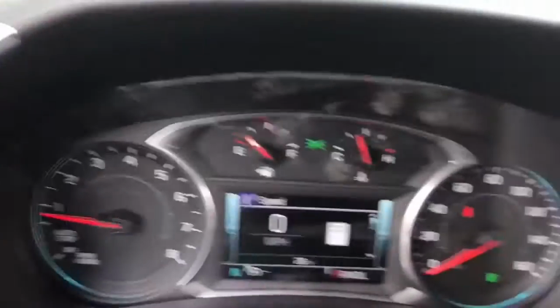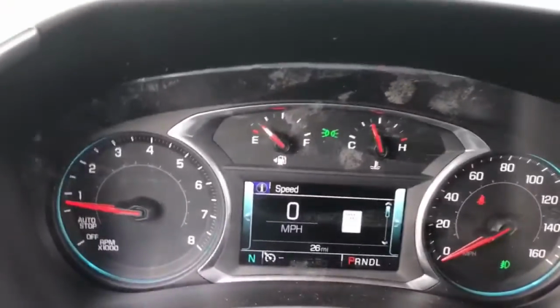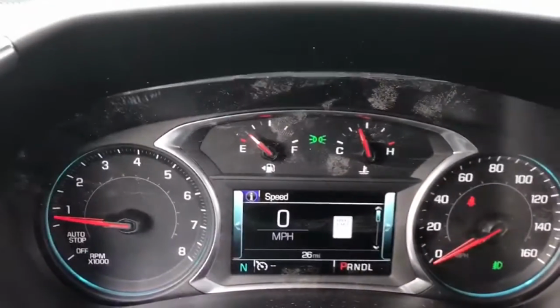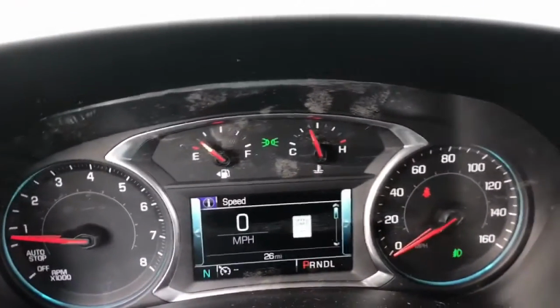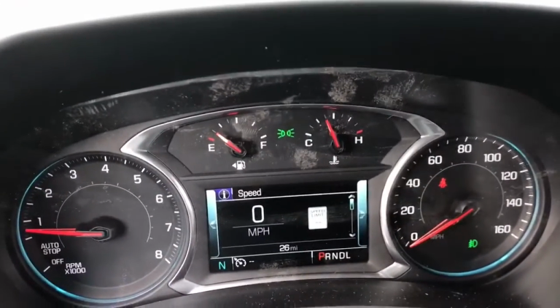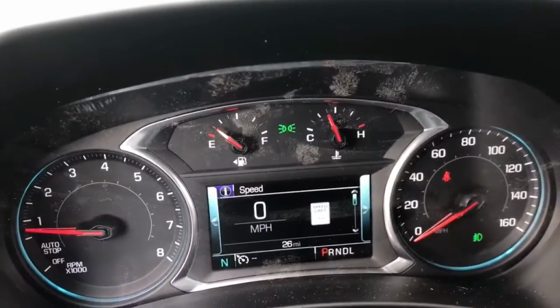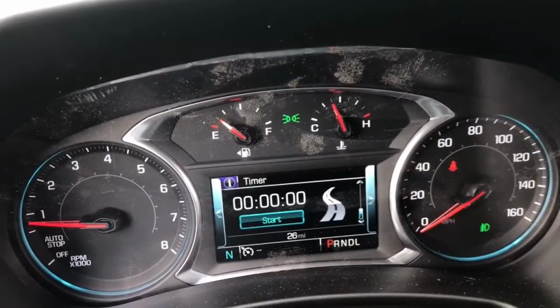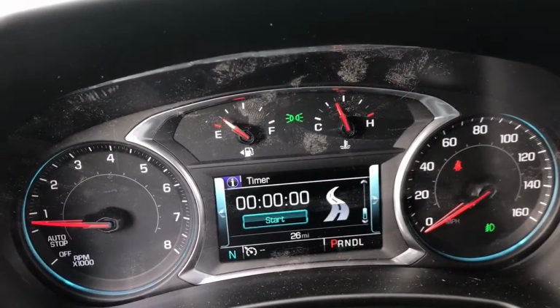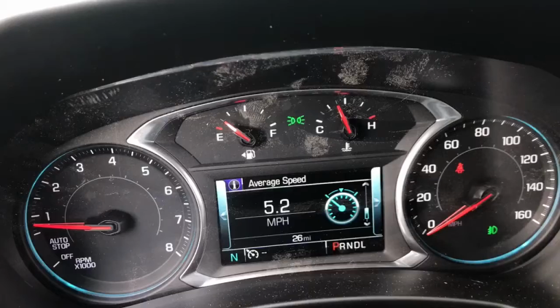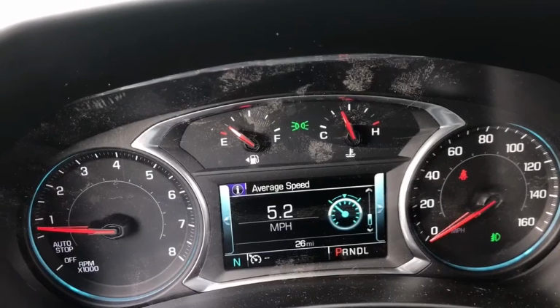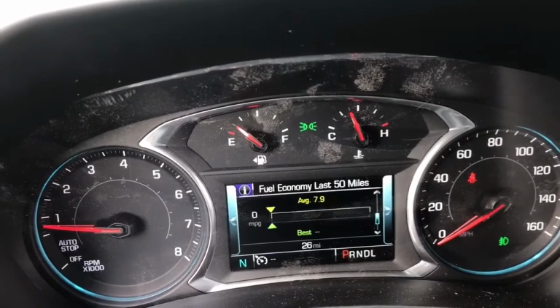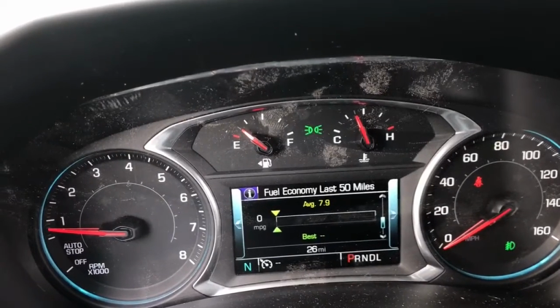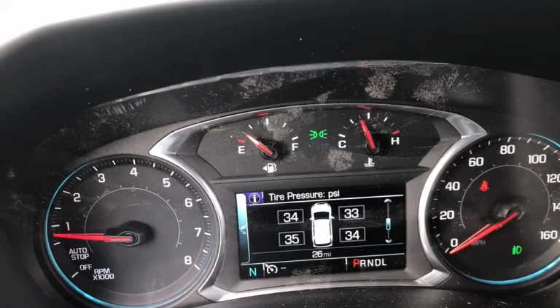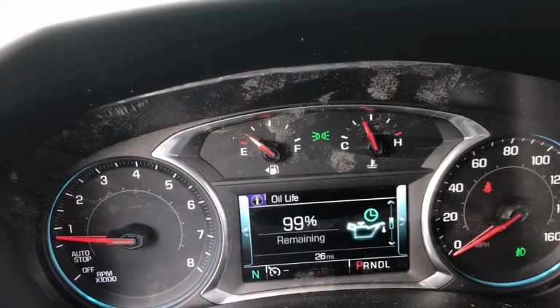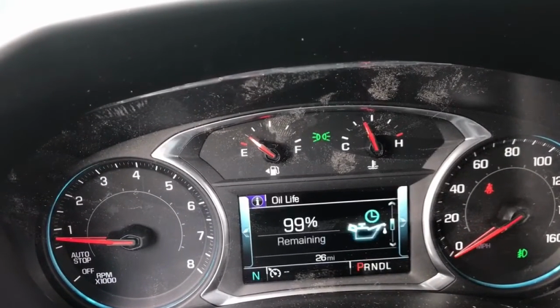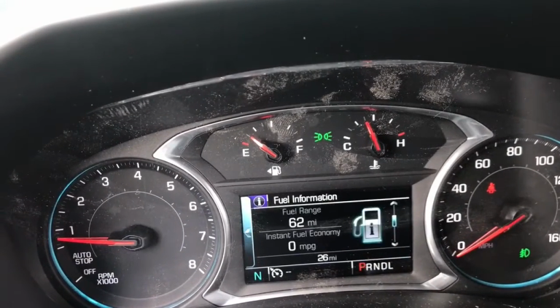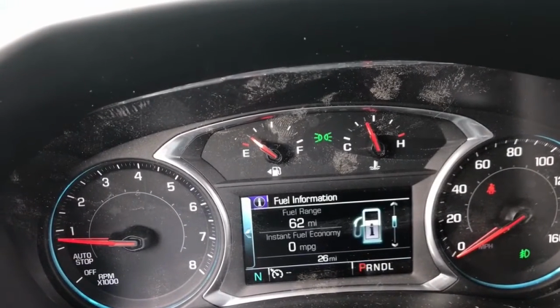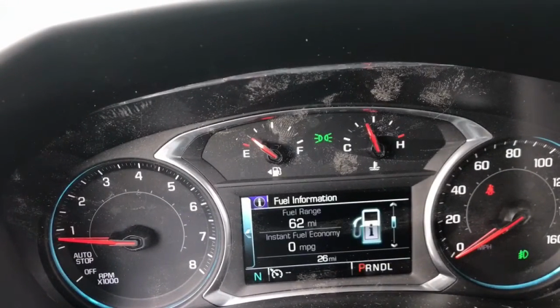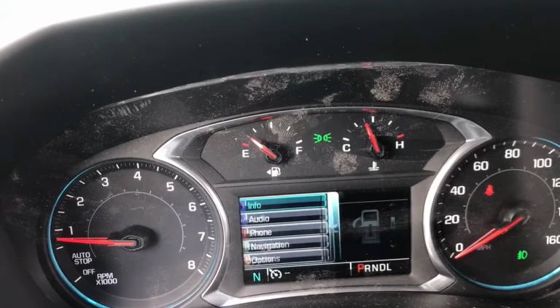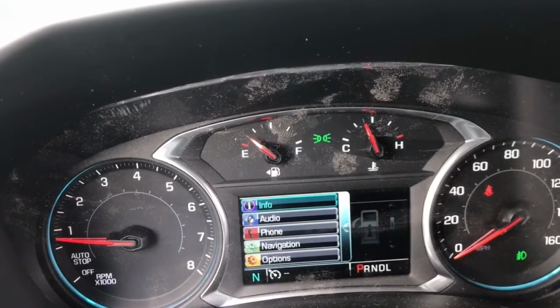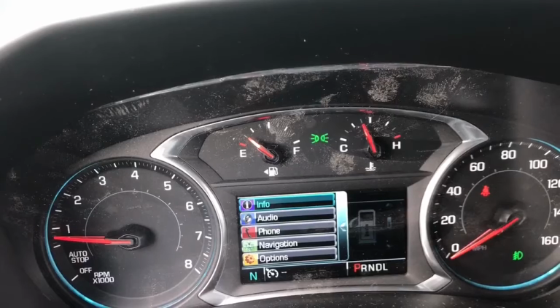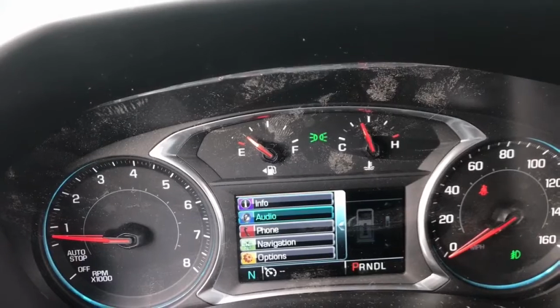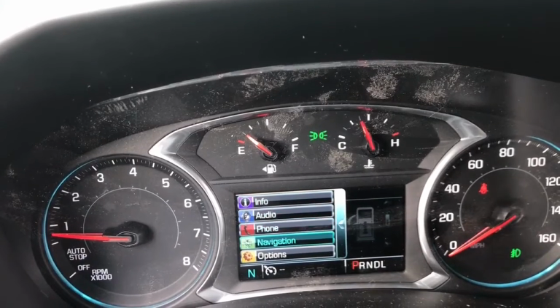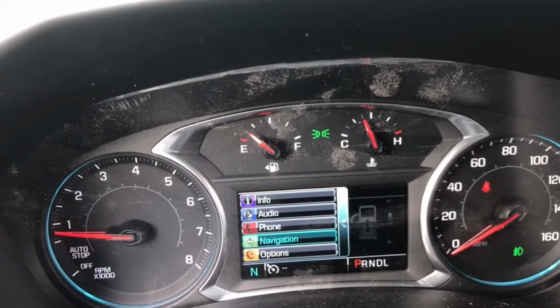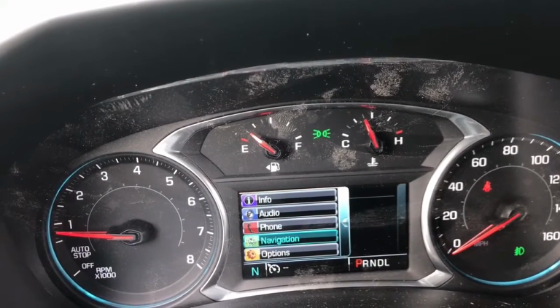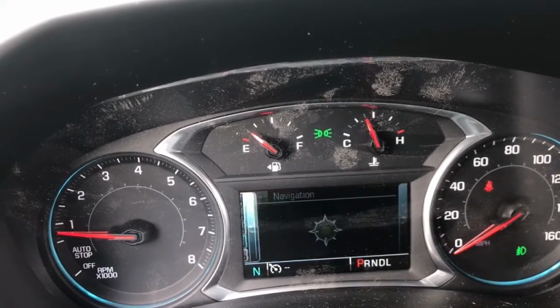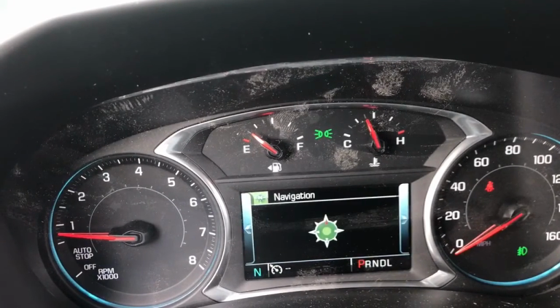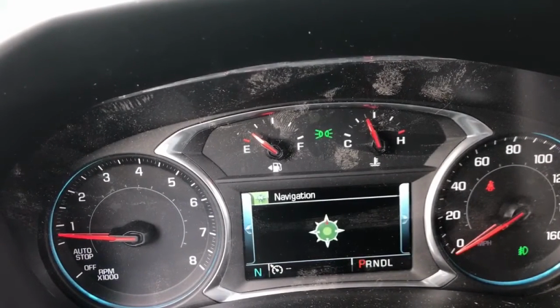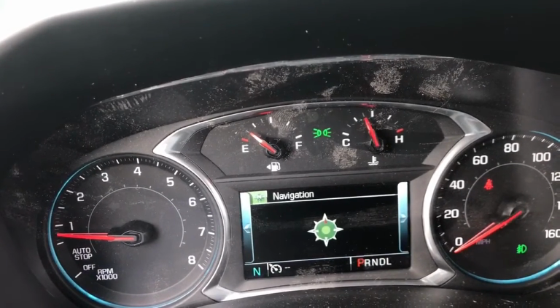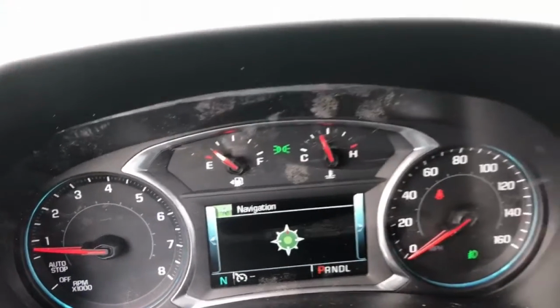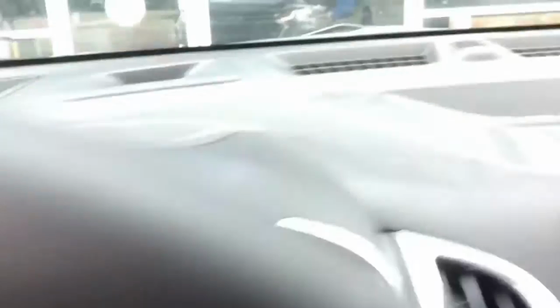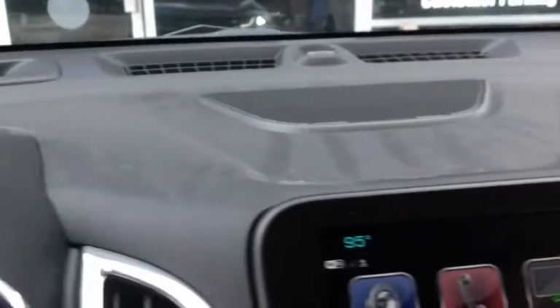Here in the center, you have your driver's information center that will give you information on all of your vehicle — your tire pressure, your fuel, your oil pressure — so you never have to guess. You can even change the settings, control your music or navigation.